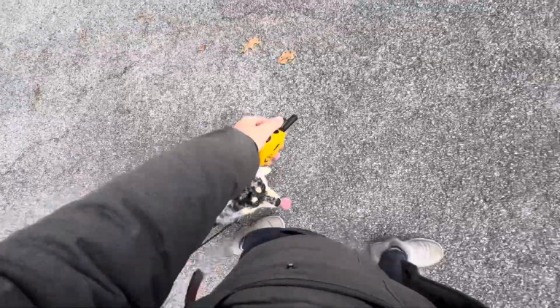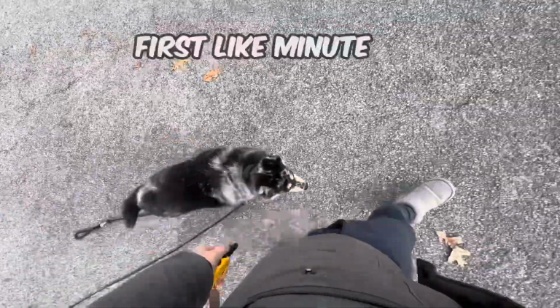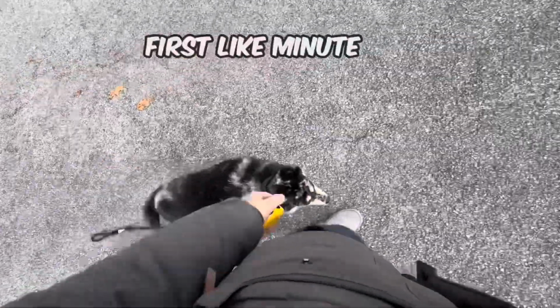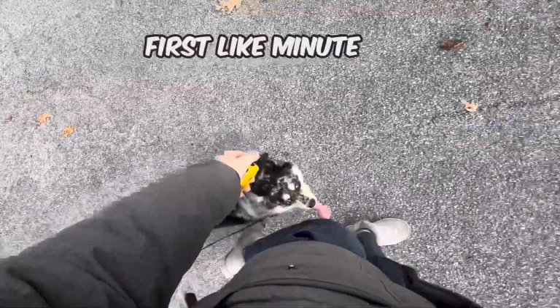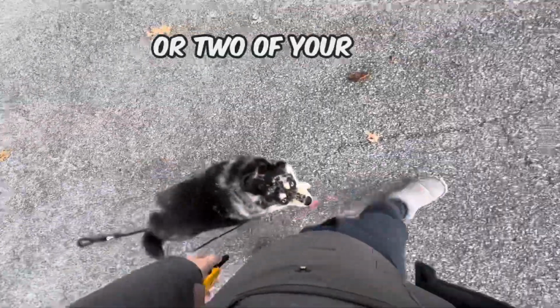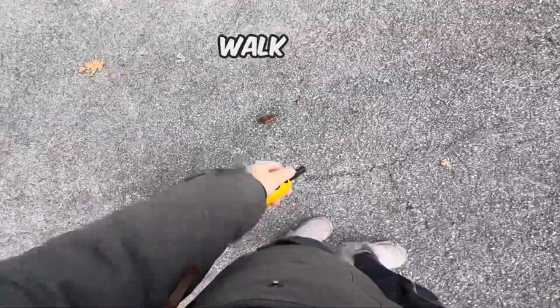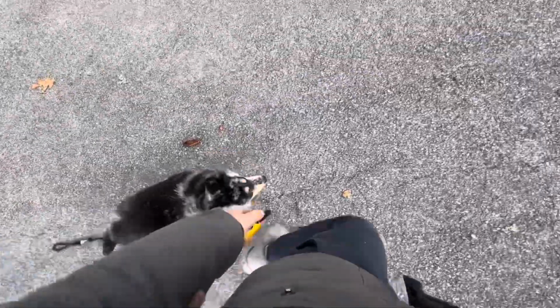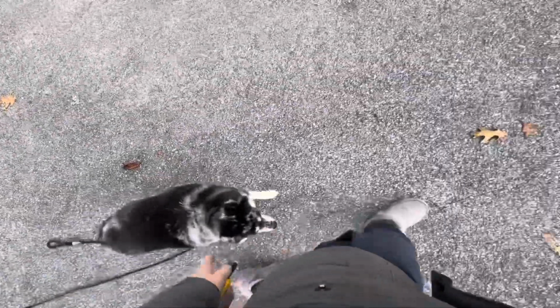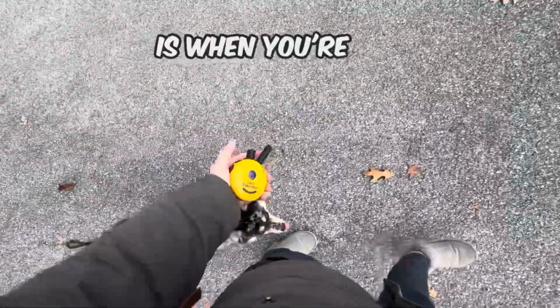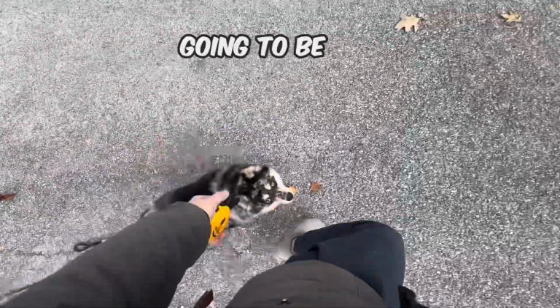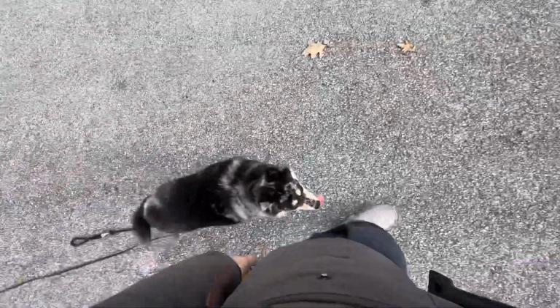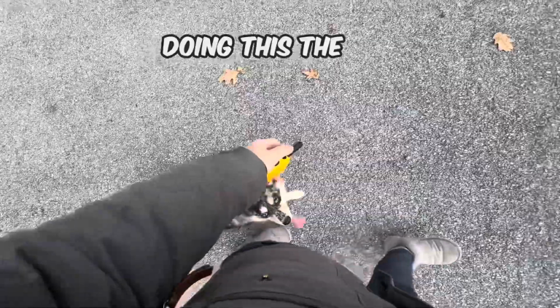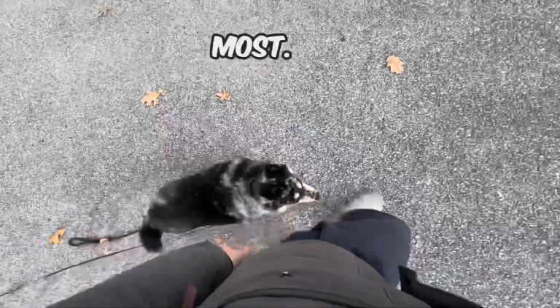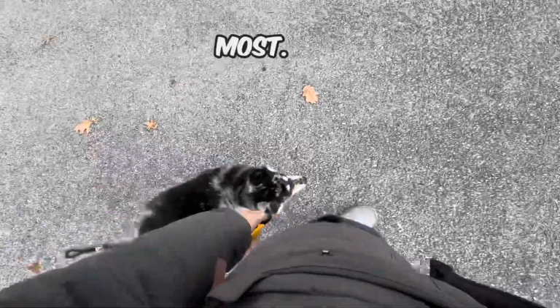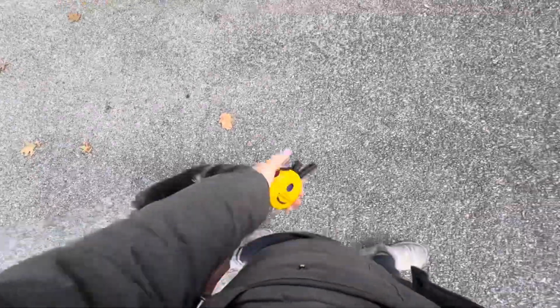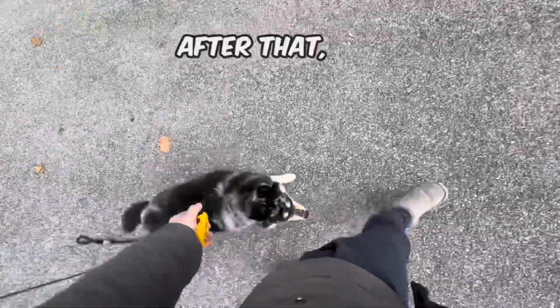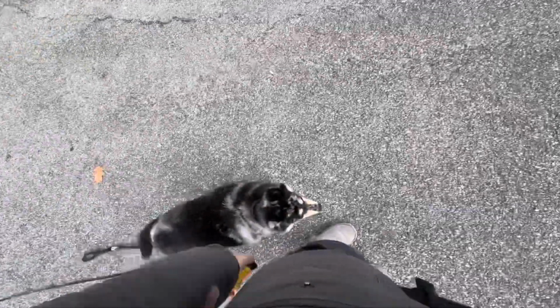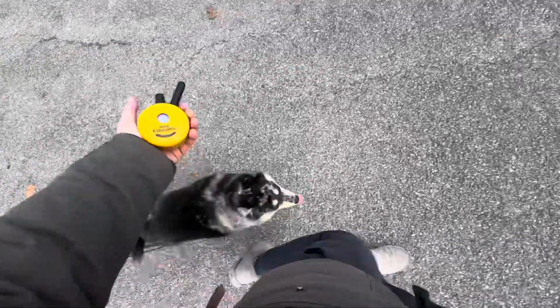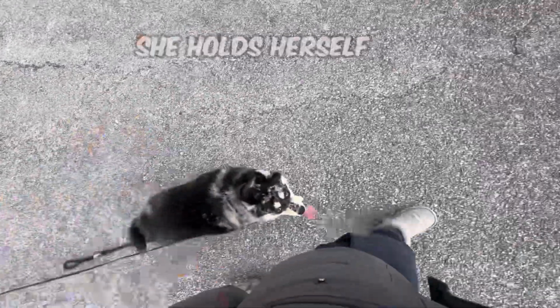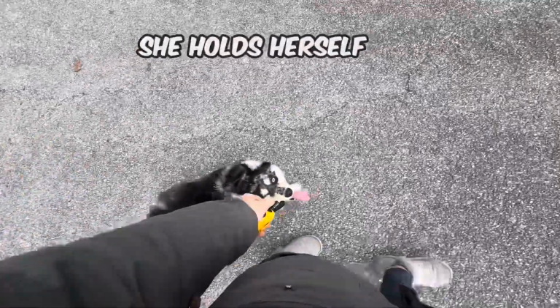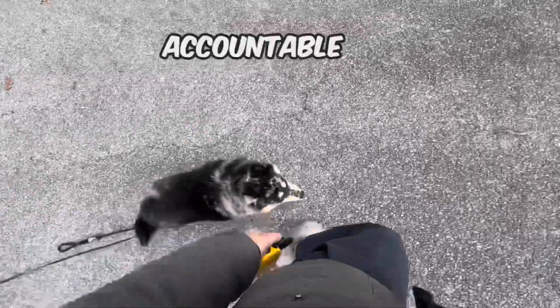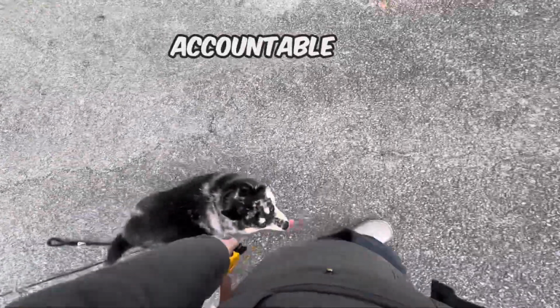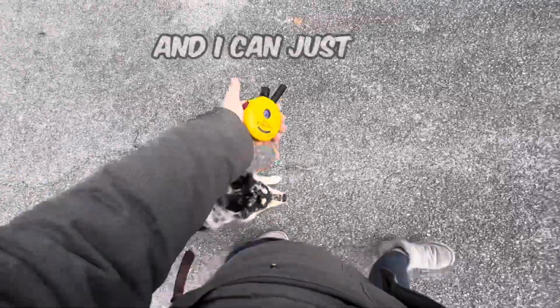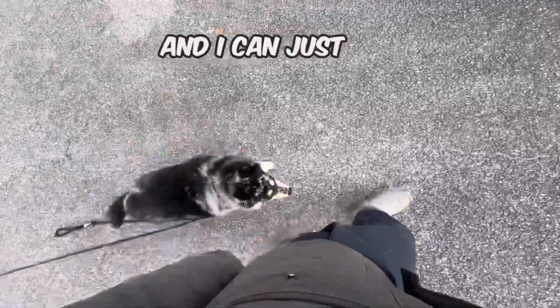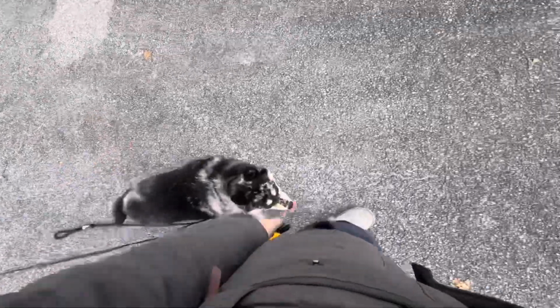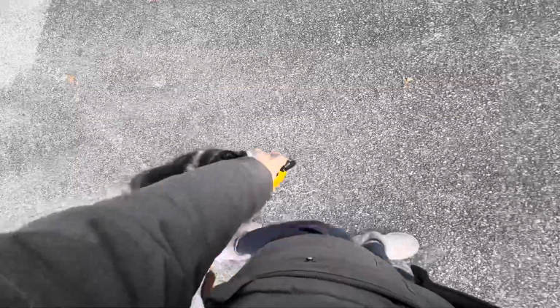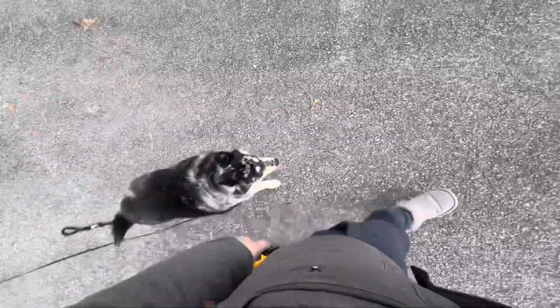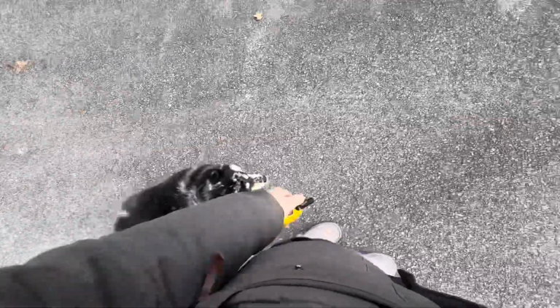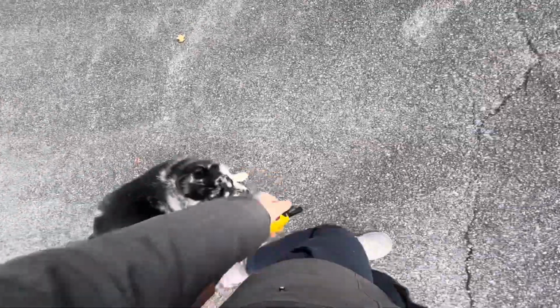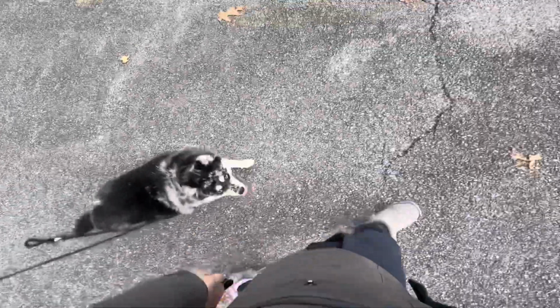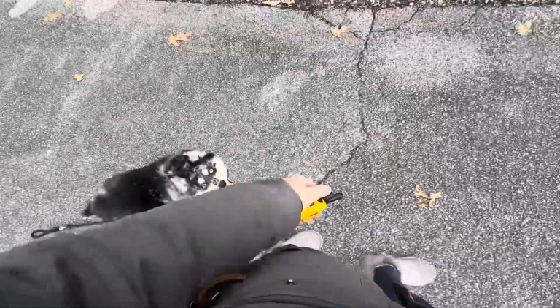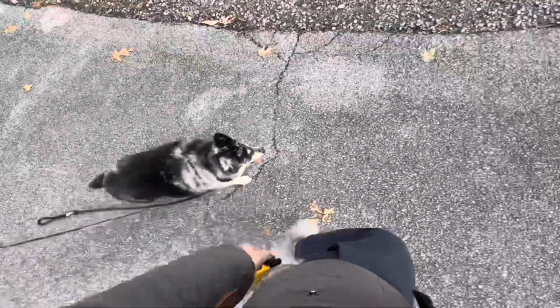The first minute or two of your walk is when you're going to be doing this the most. After that, she holds herself accountable and I can just walk. It's a really, really nice walk.